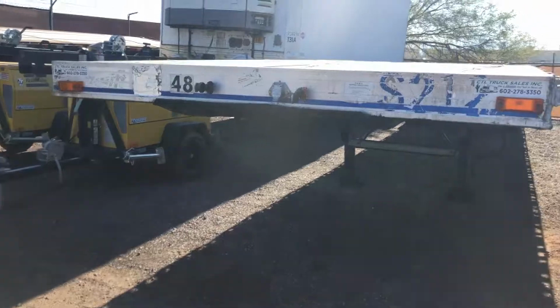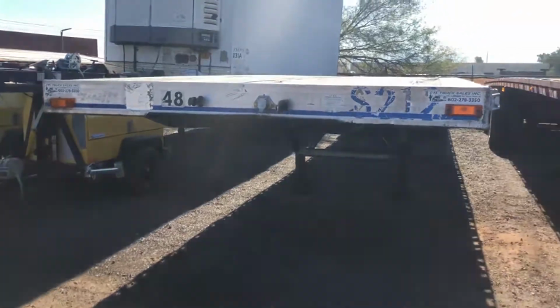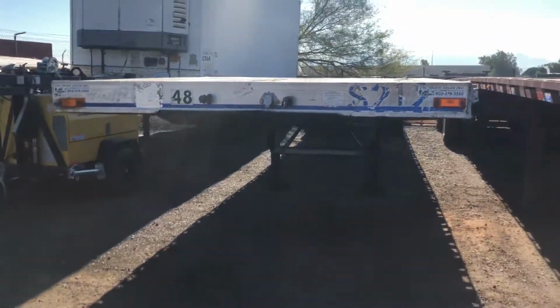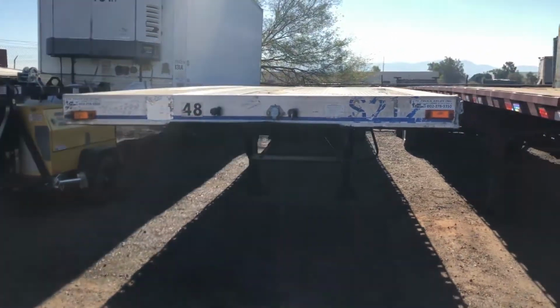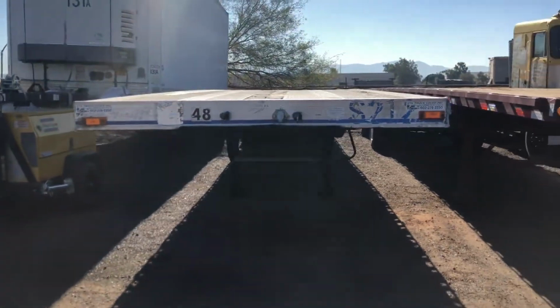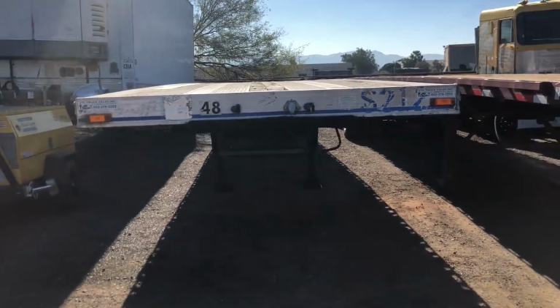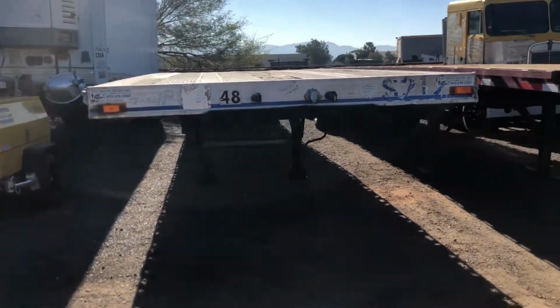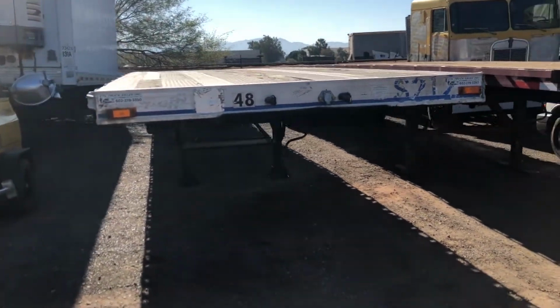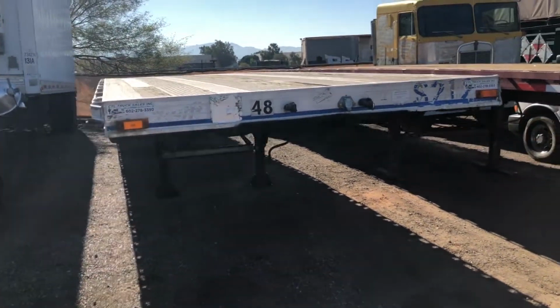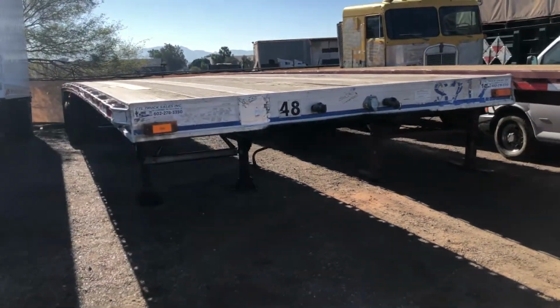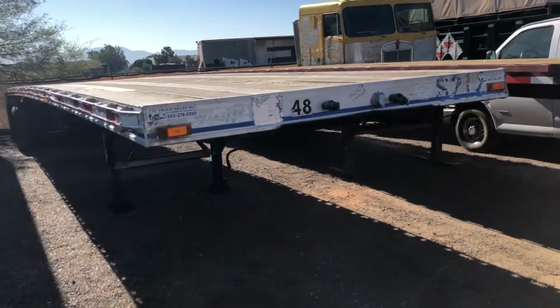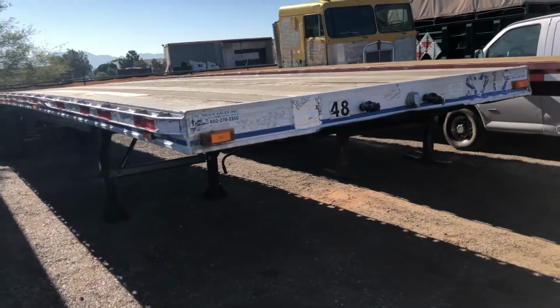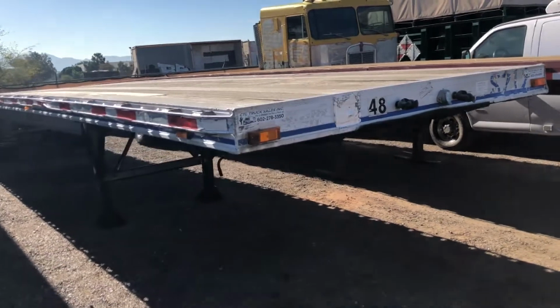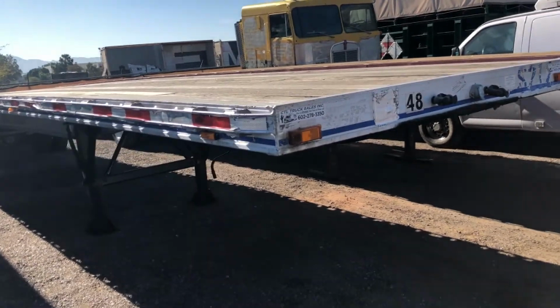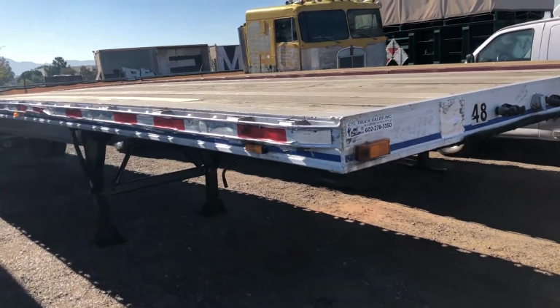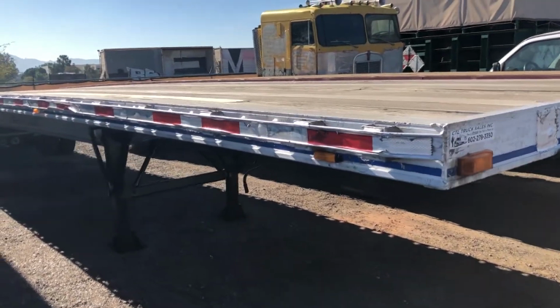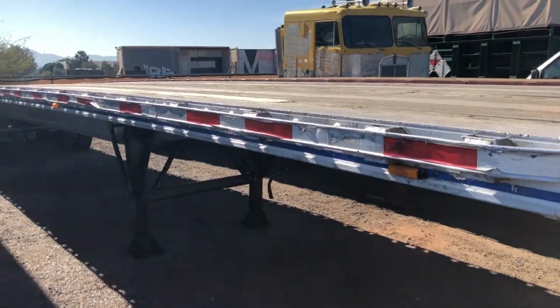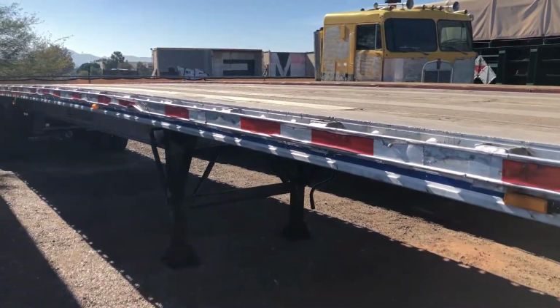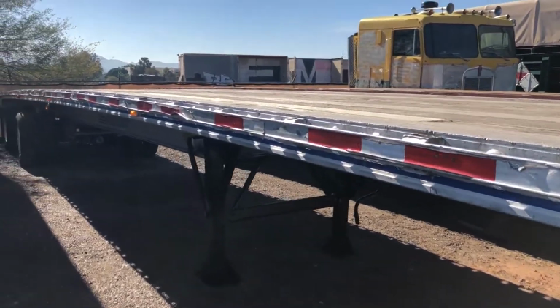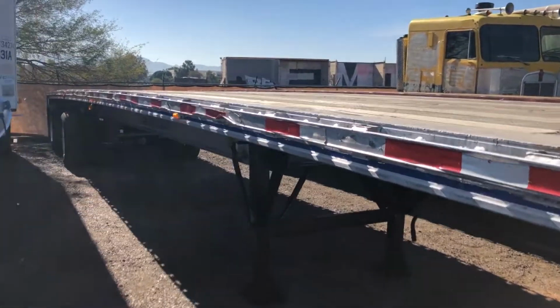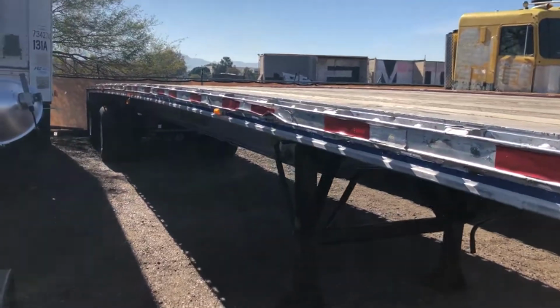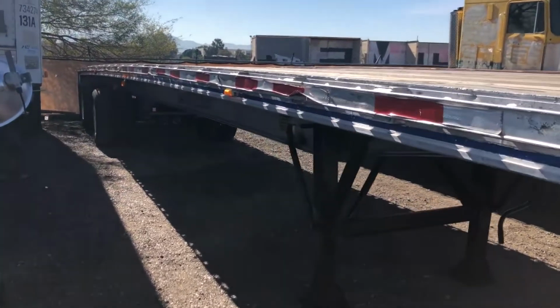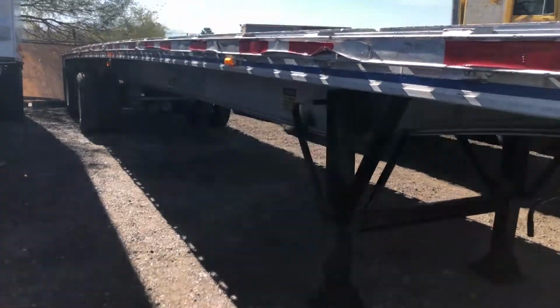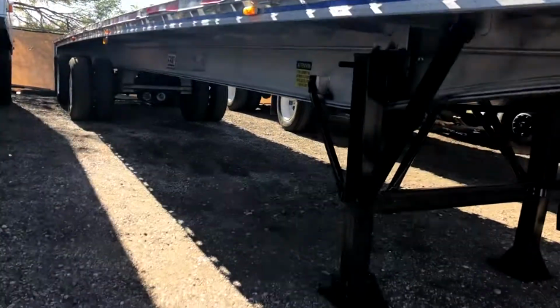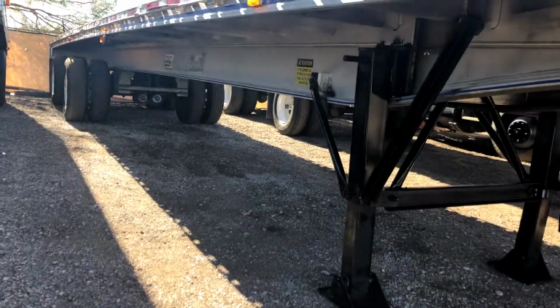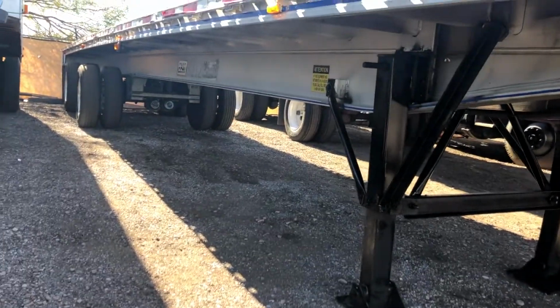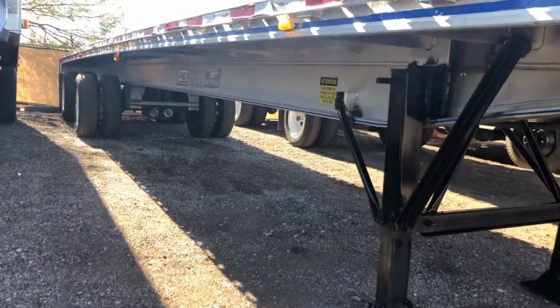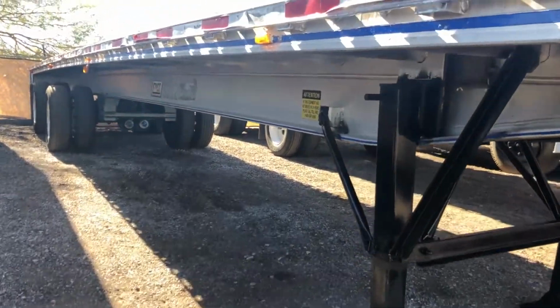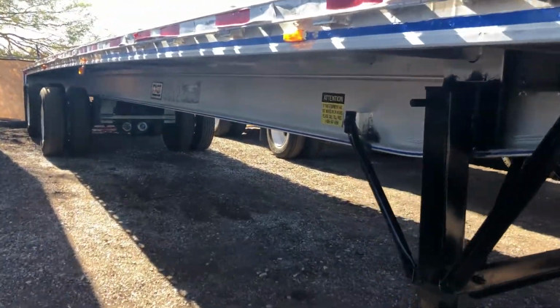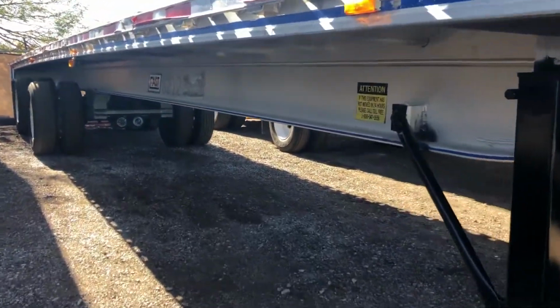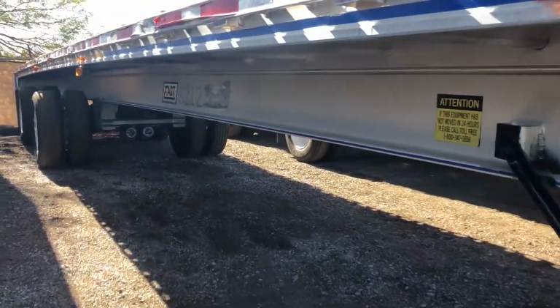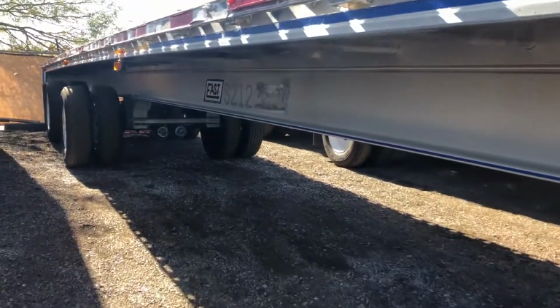Good morning from CTL Truck Sales. Today we're doing a walk-around video for our stock 2780. It is a 1955 East aluminum trailer. It is 48 feet by 96 inches.